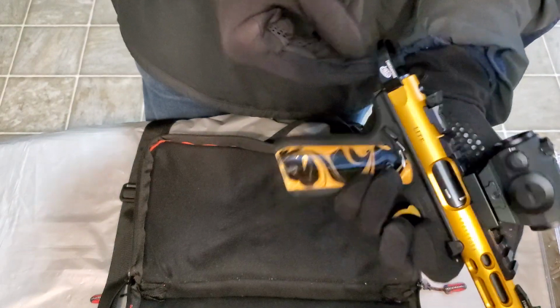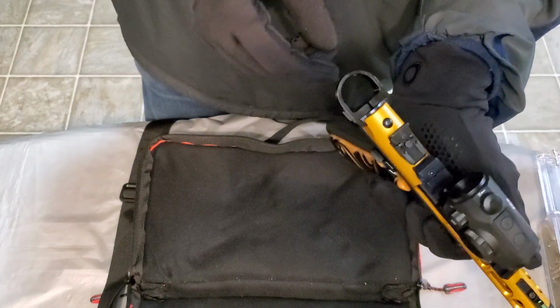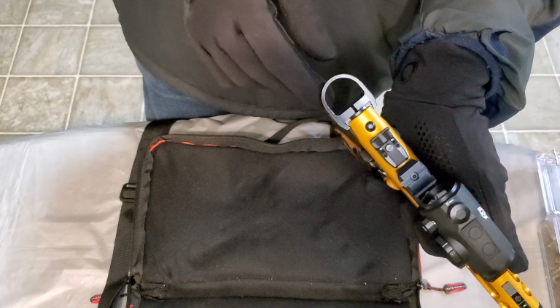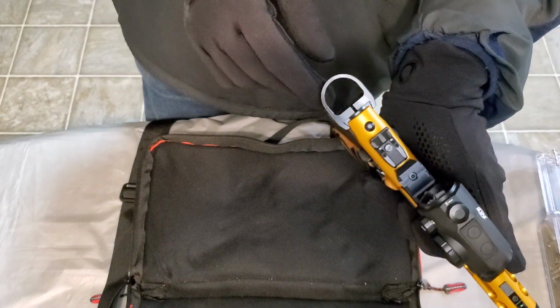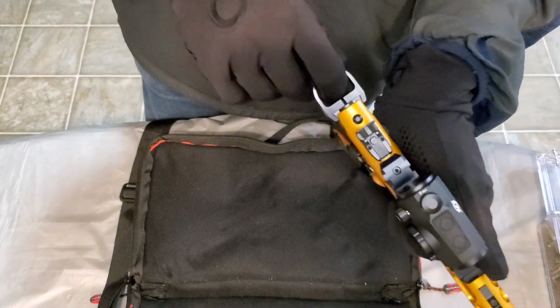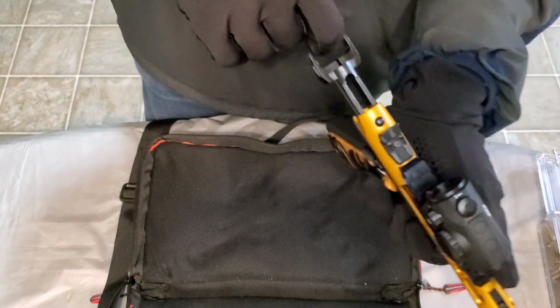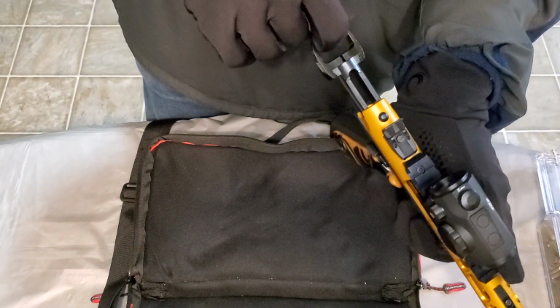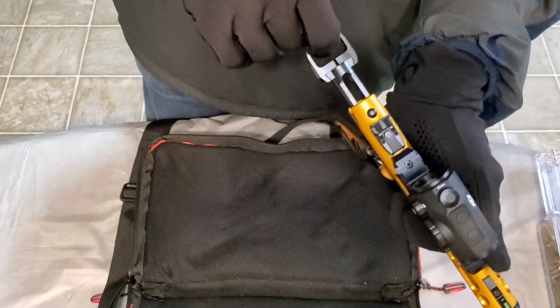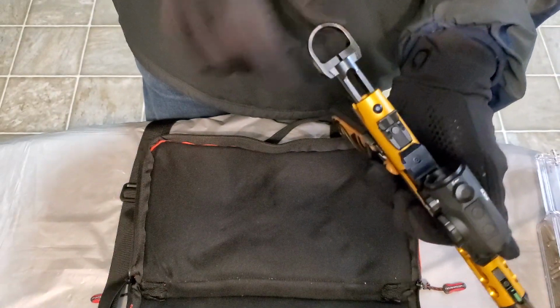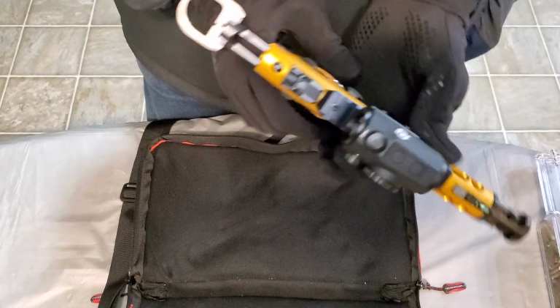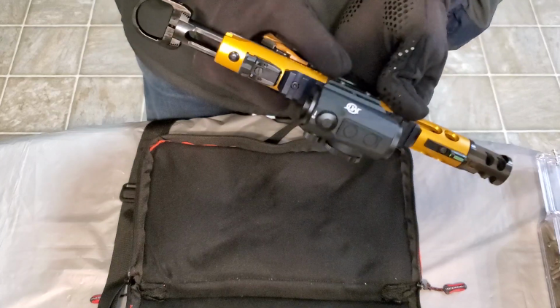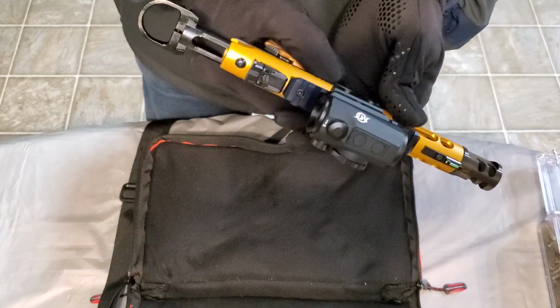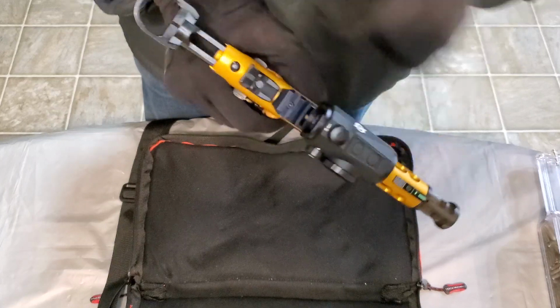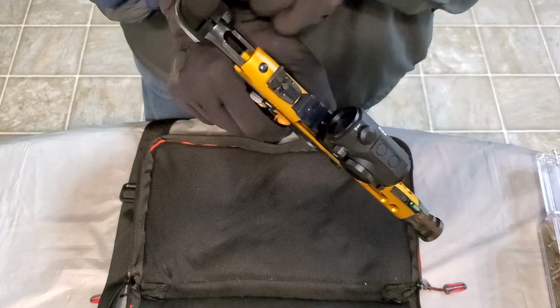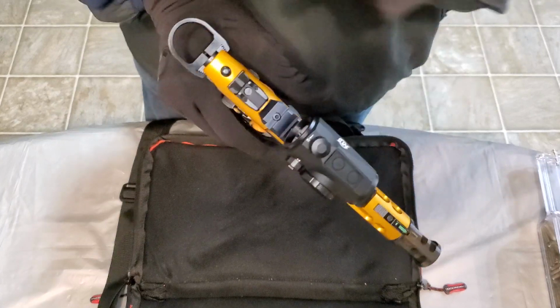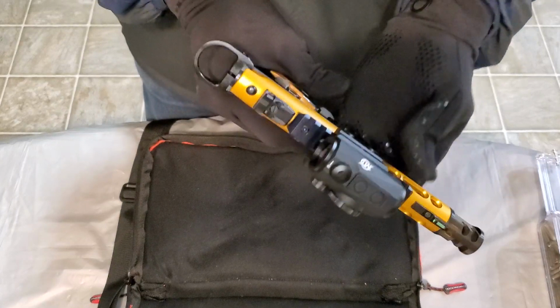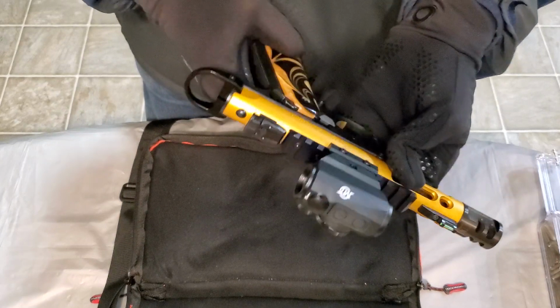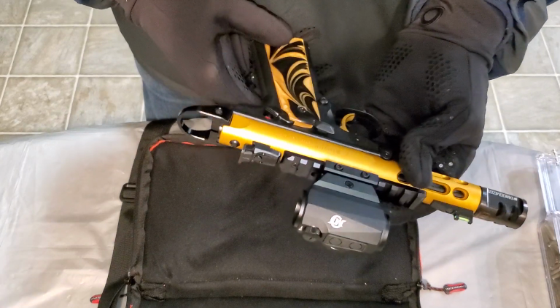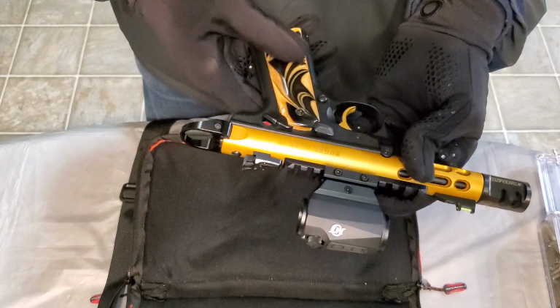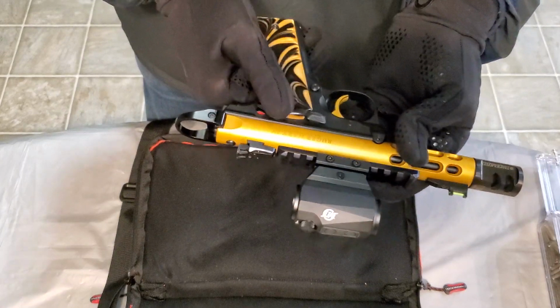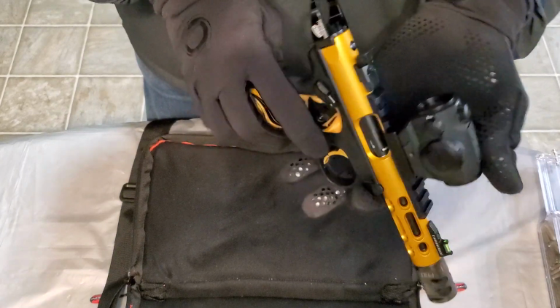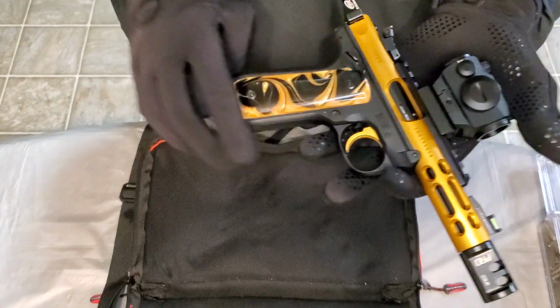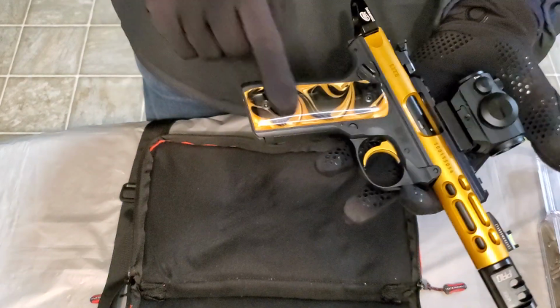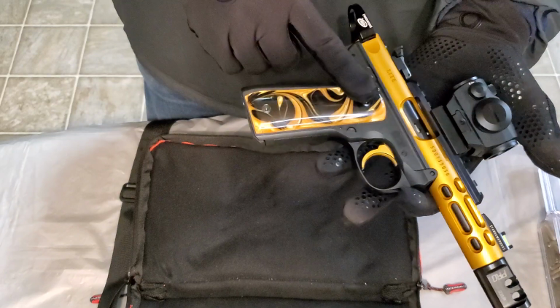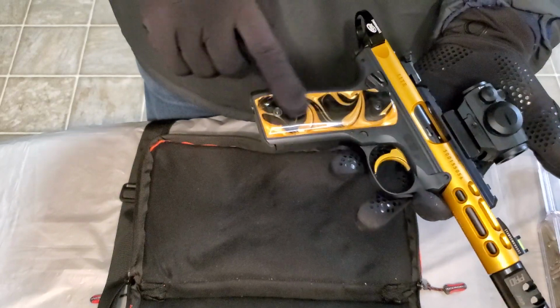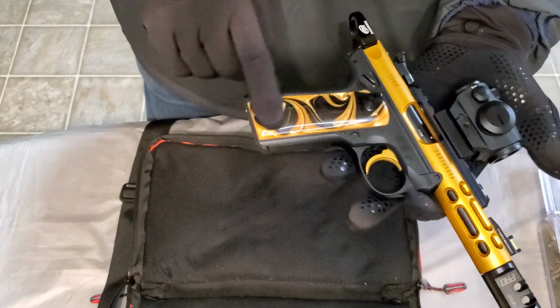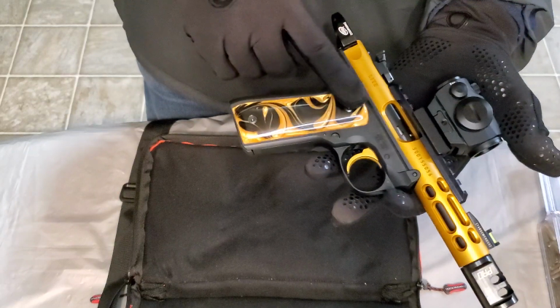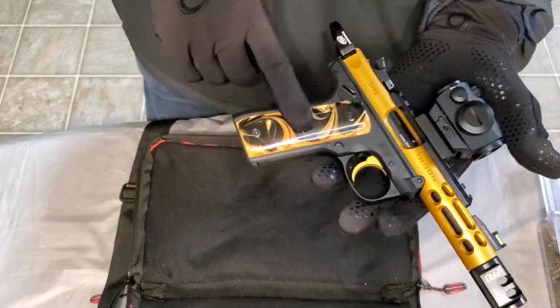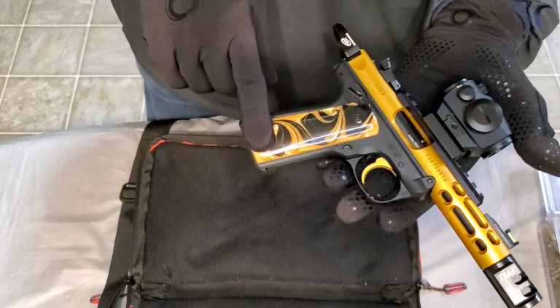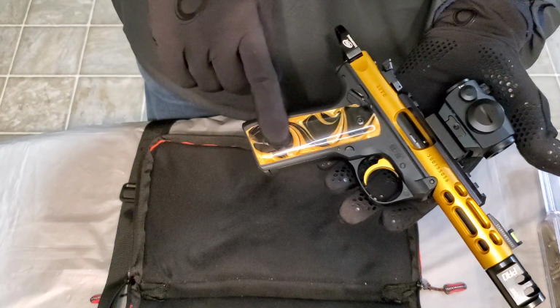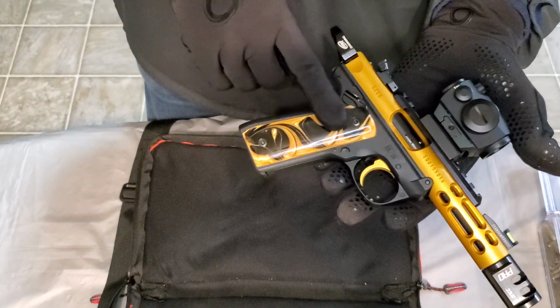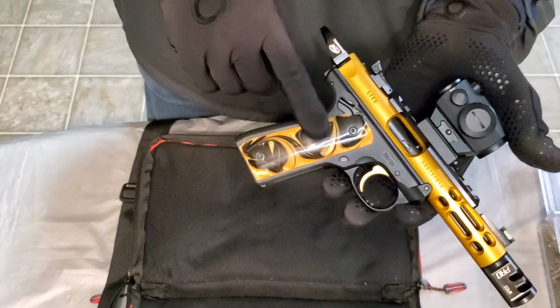This is the Tandem Cross Halo right here — this is the ring. It makes it easier to rack the slide. That's a nice enhancement.